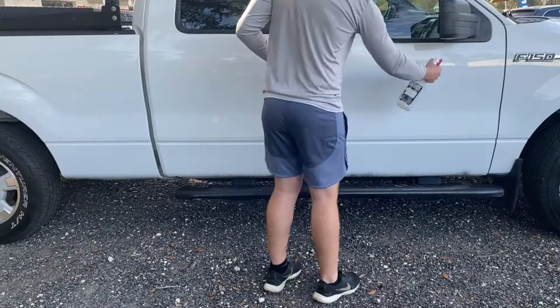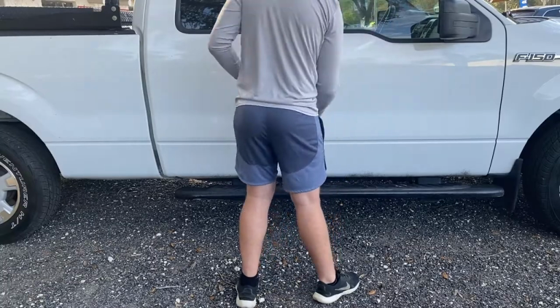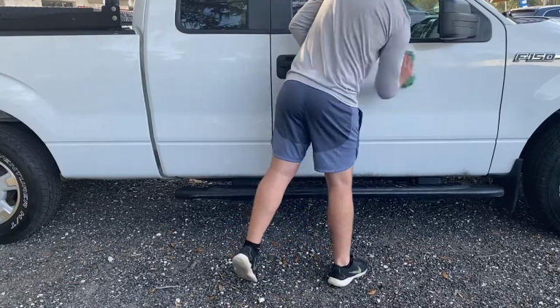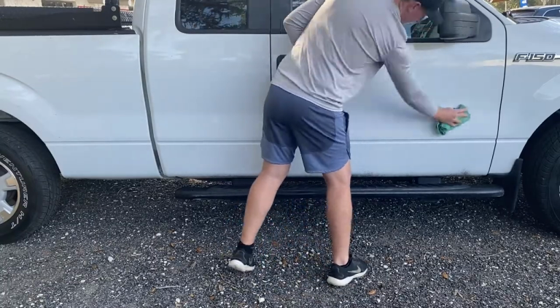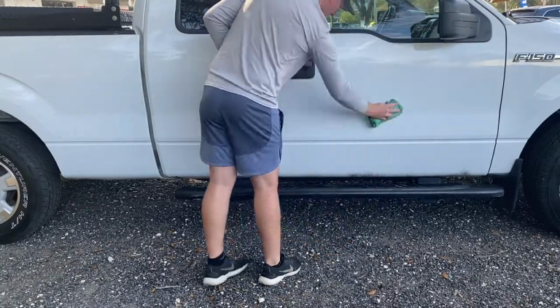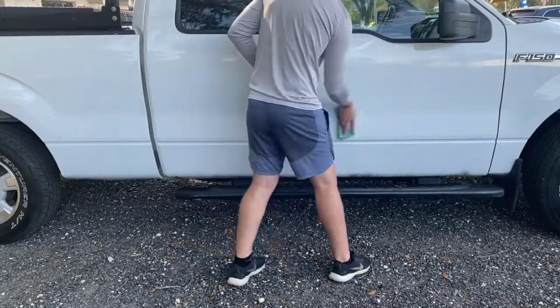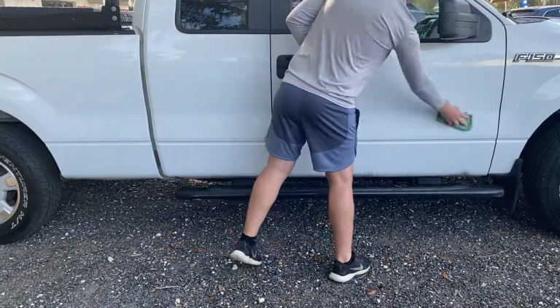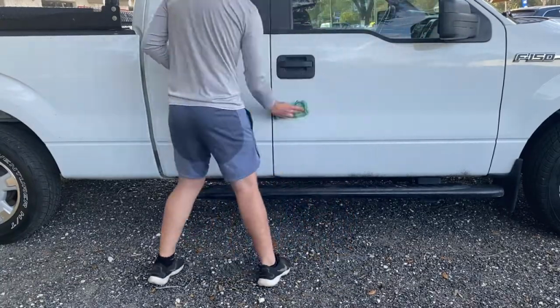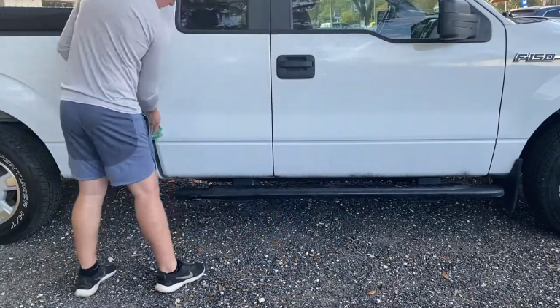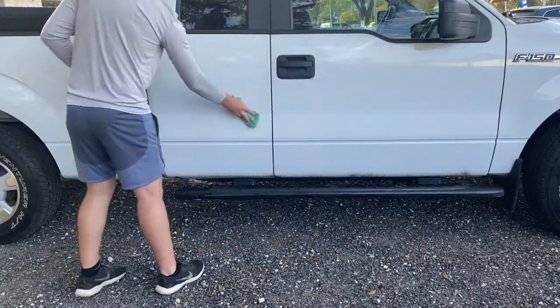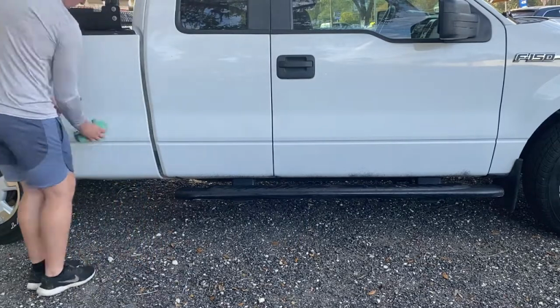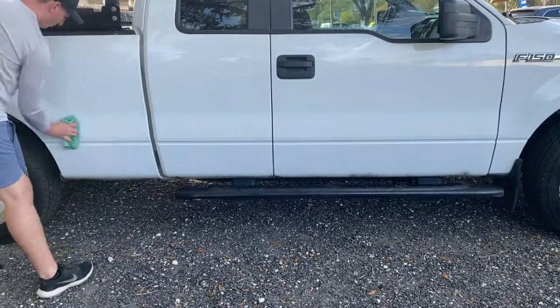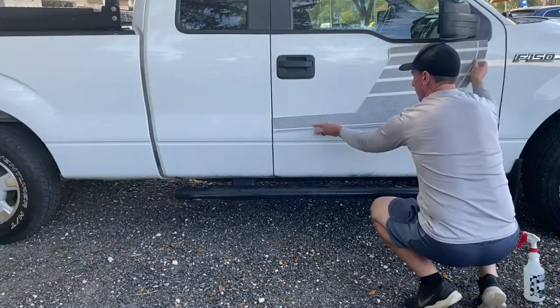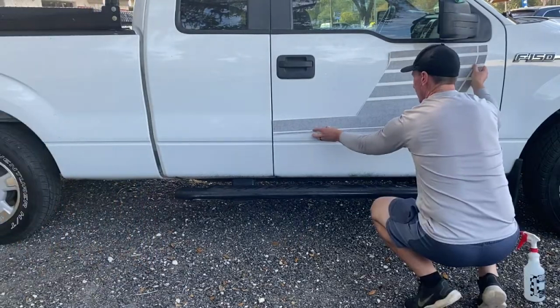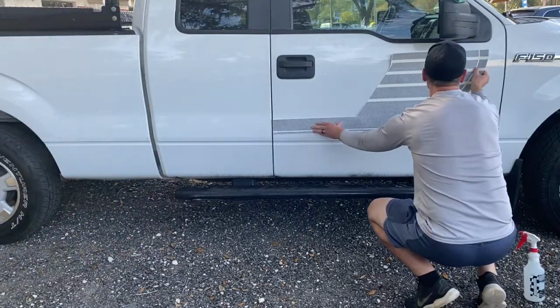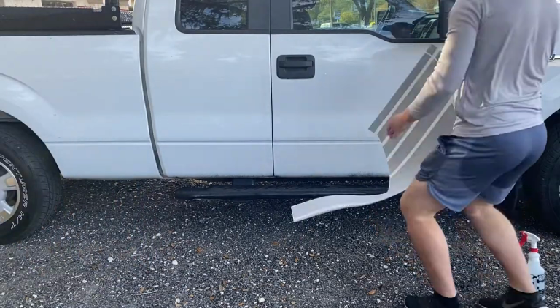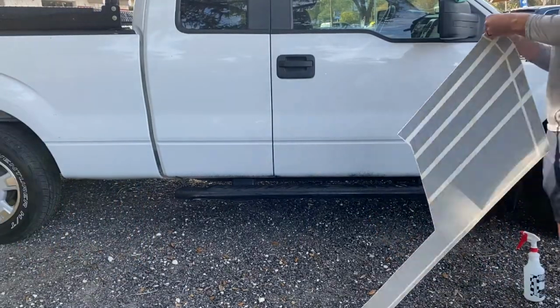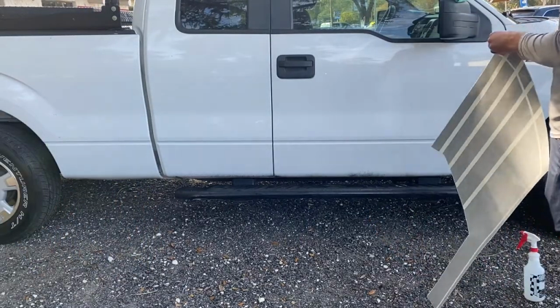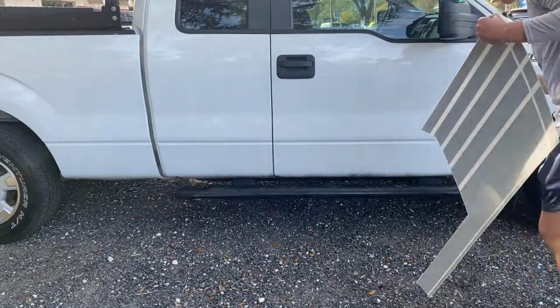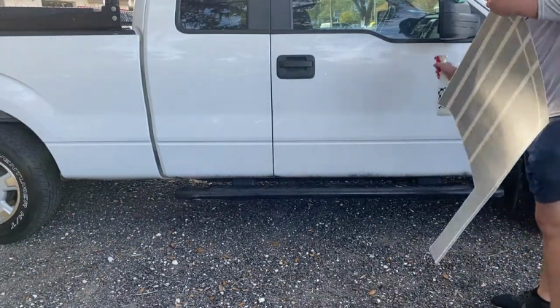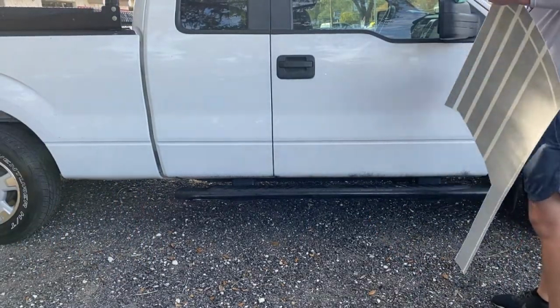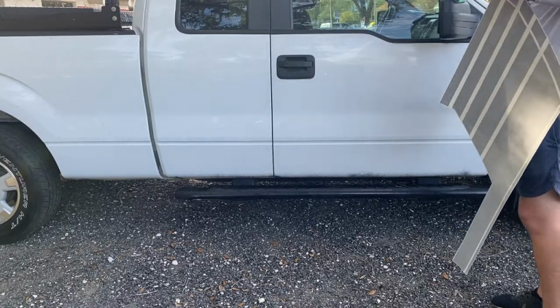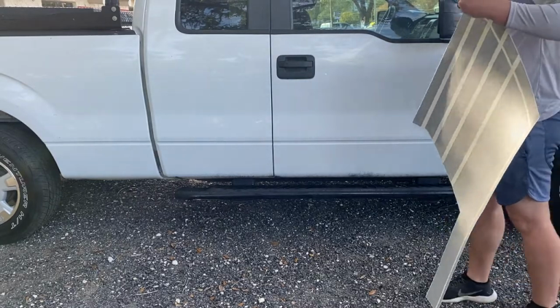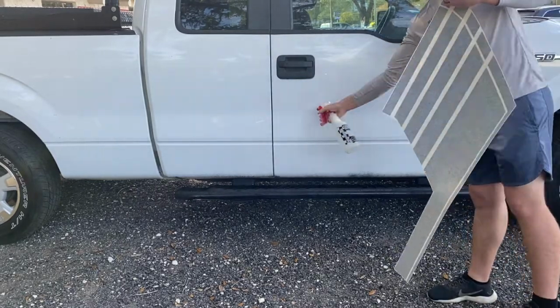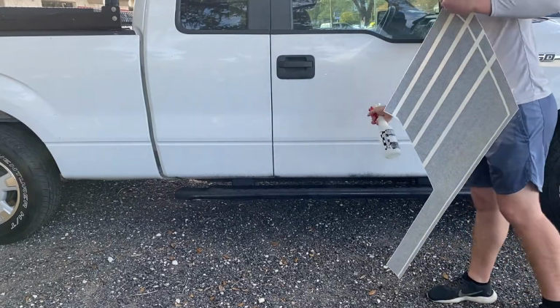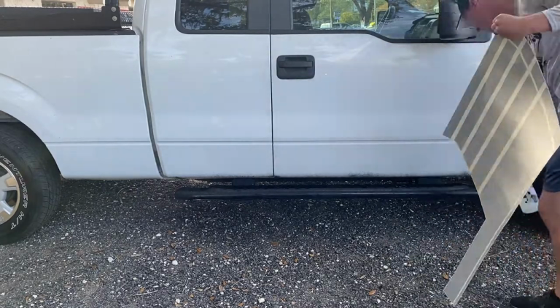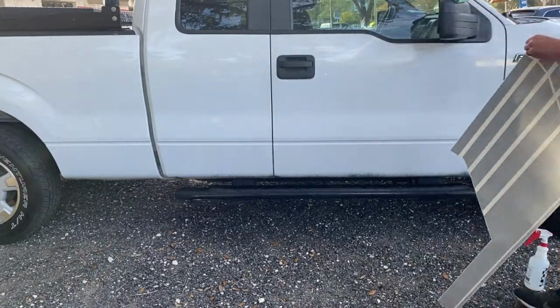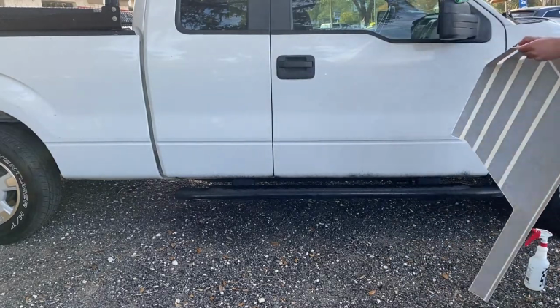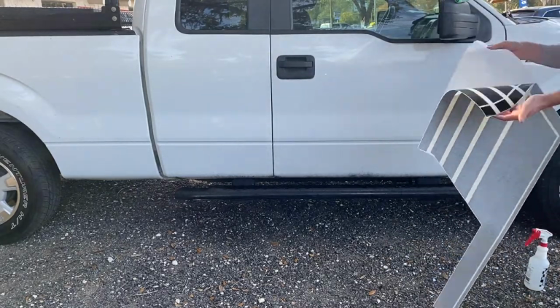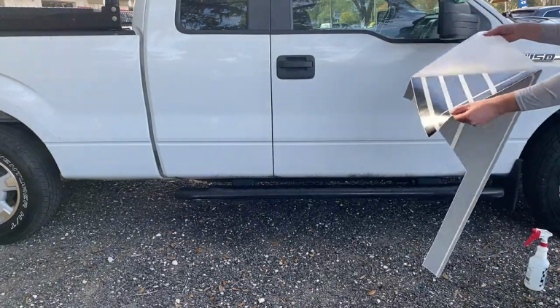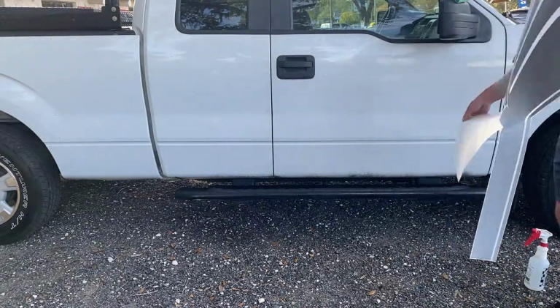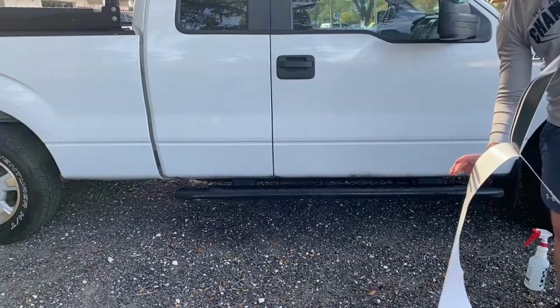Hey everyone, and thank you for watching the video. To start off, we're going to clean the outside of the truck down with some alcohol and clean rags — just make sure you get all the wax and dirt off. Next, we're going to take a spray bottle, fill it up with water, and add about four to five pumps of dish soap in there.